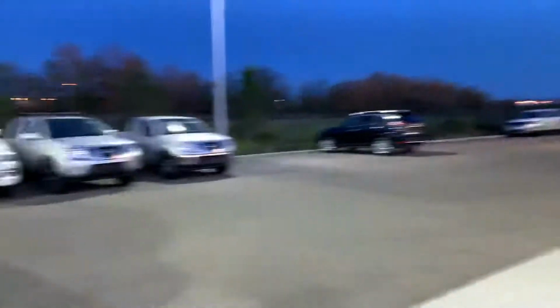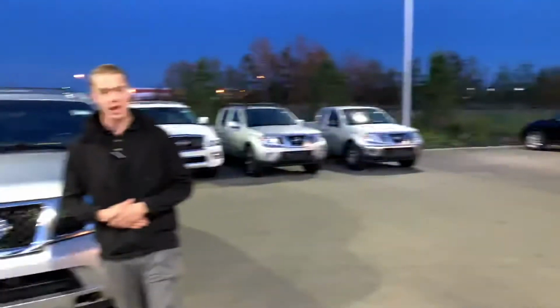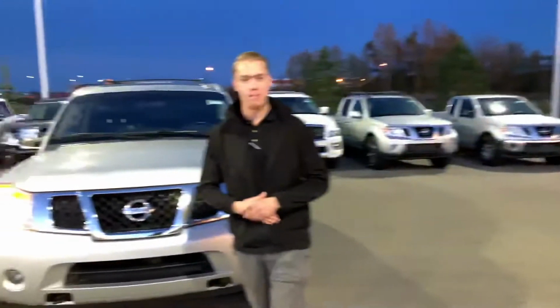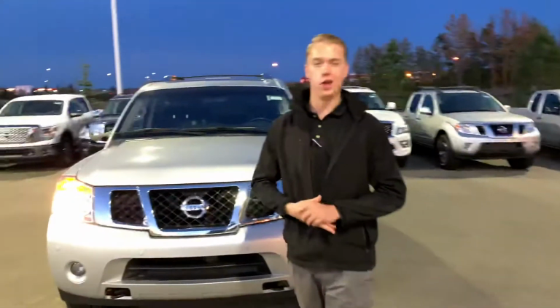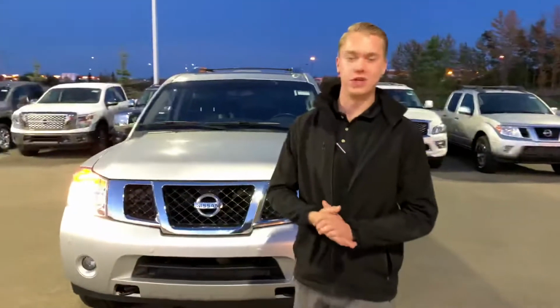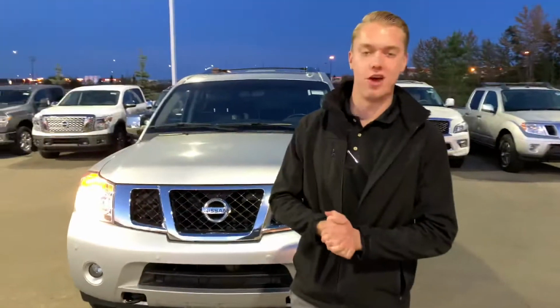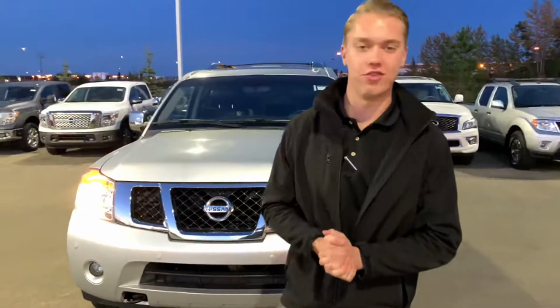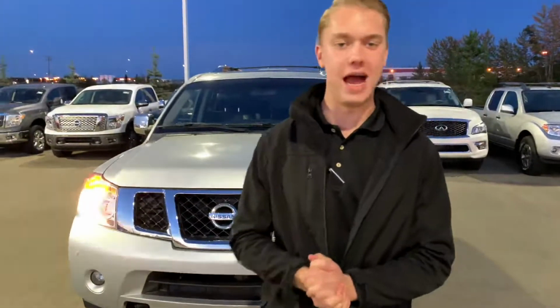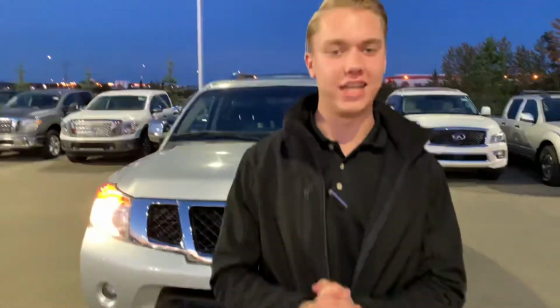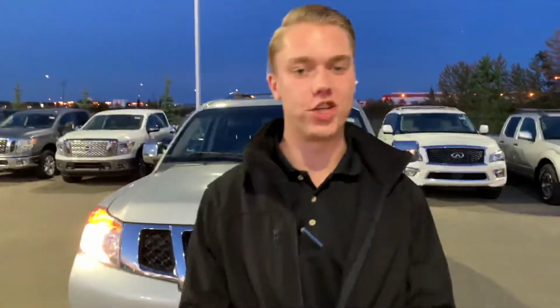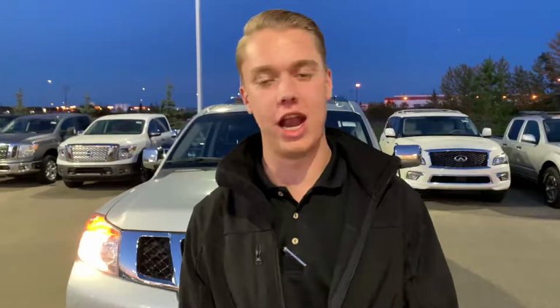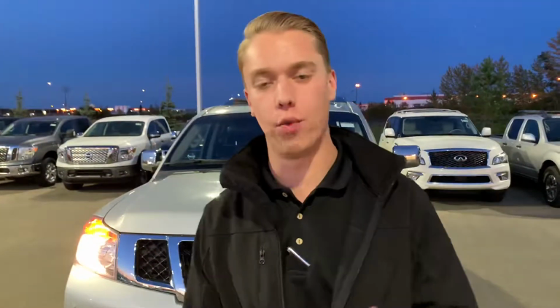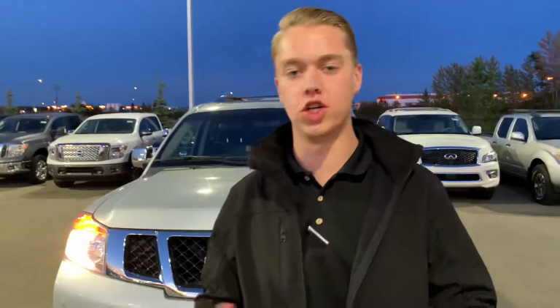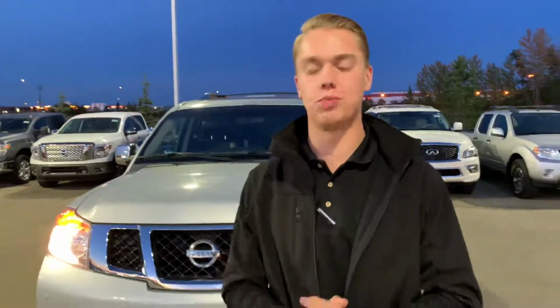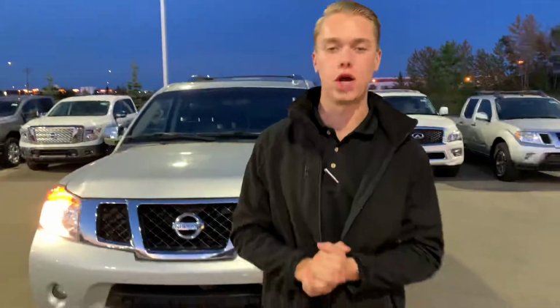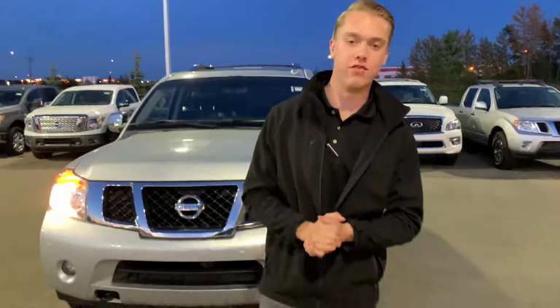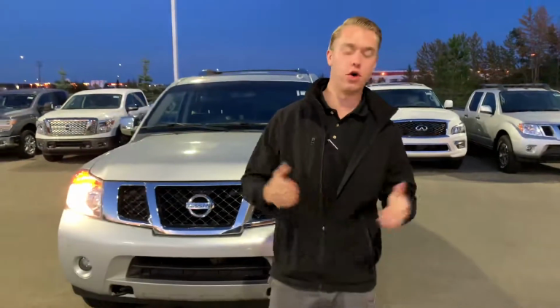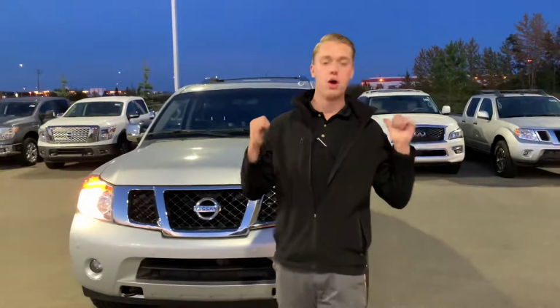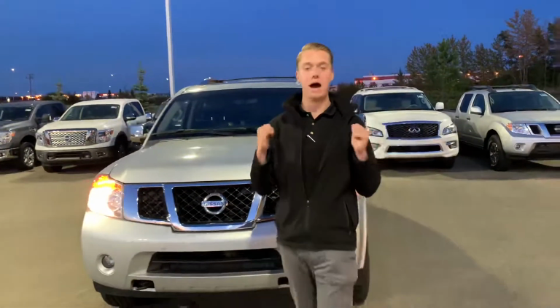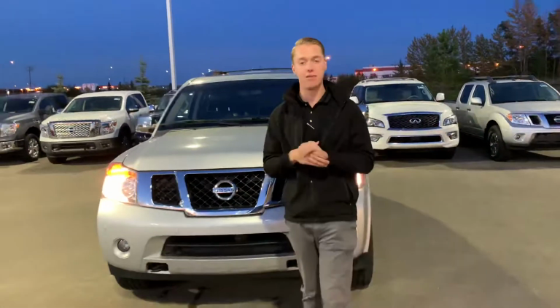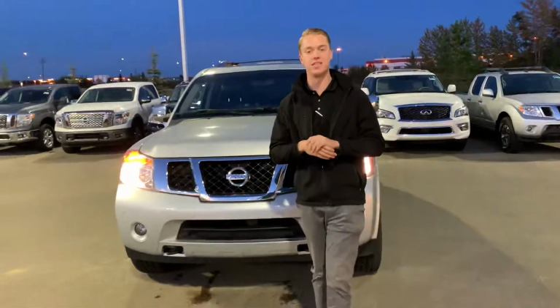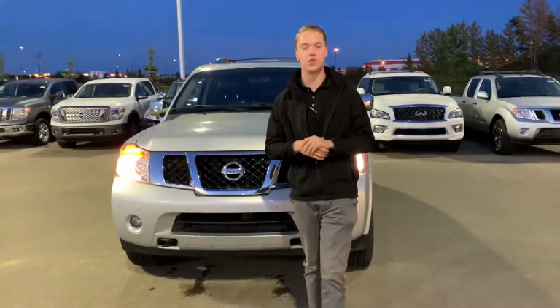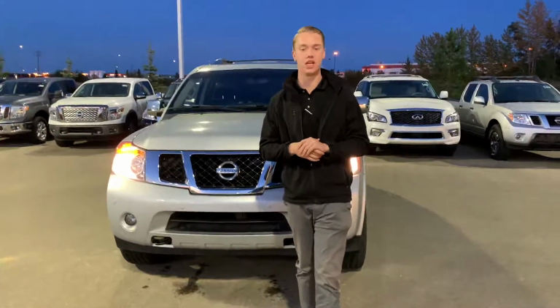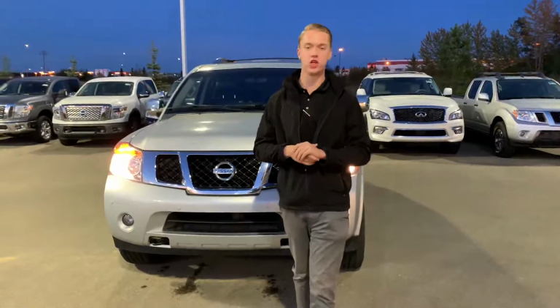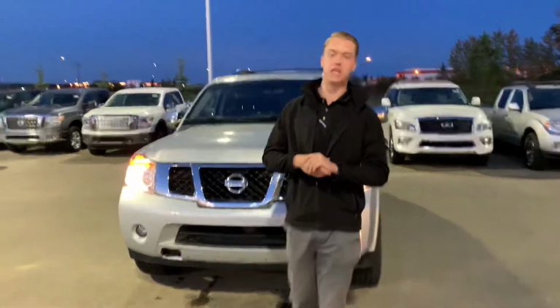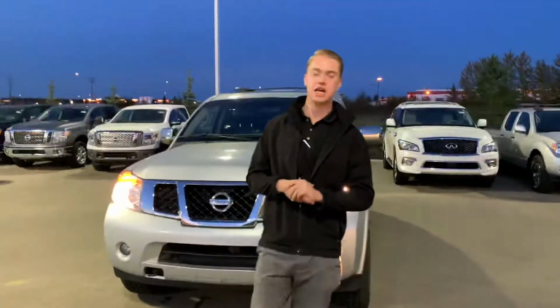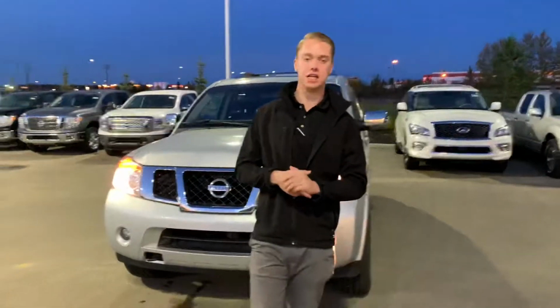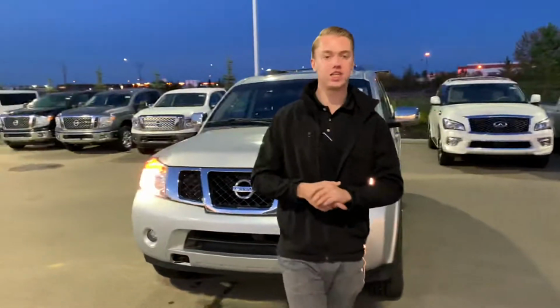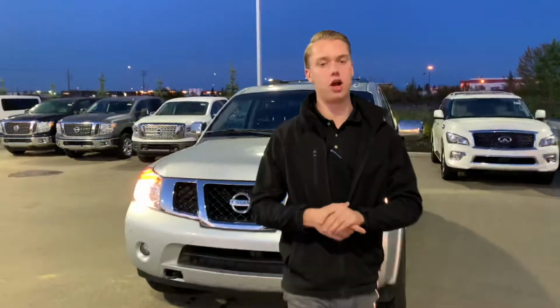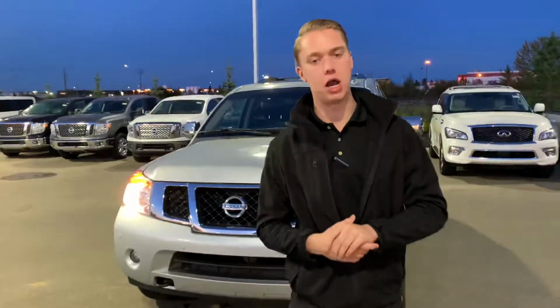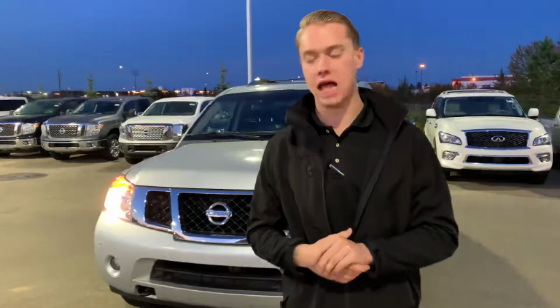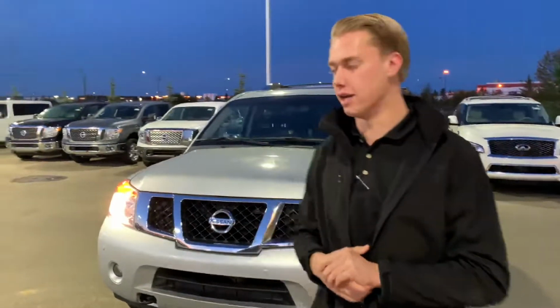Hey Paul, it's Quinton down here from LA Nissan. Now we just spoke on the phone. Behind me is that 2013 Nissan Armada Platinum.